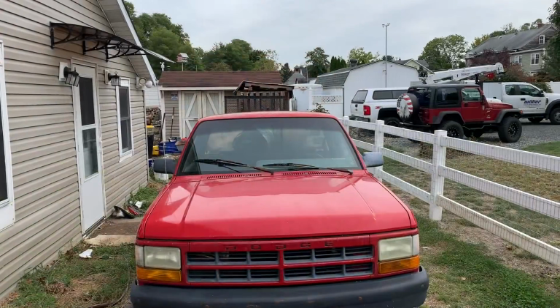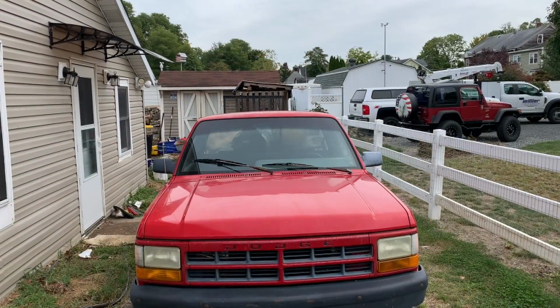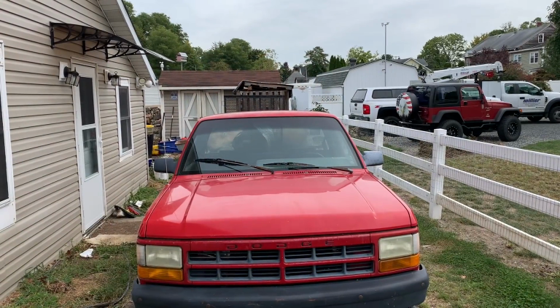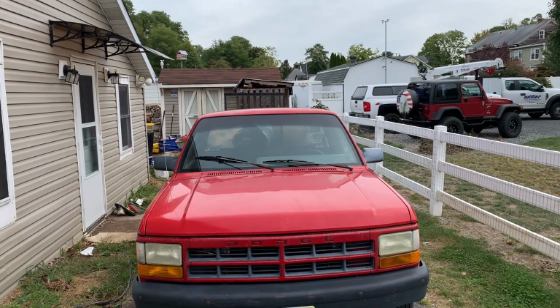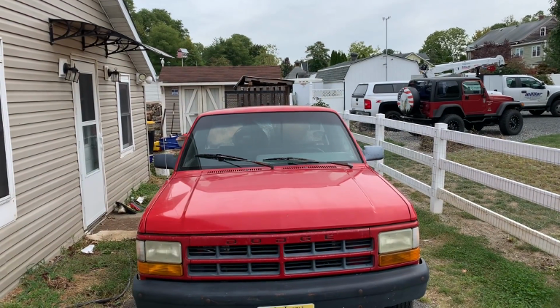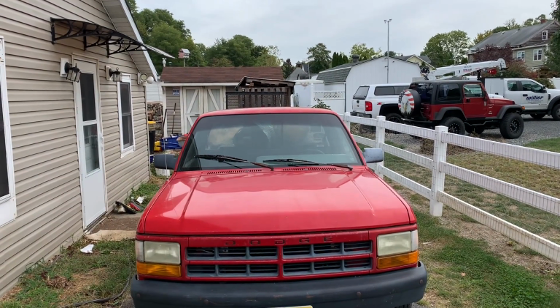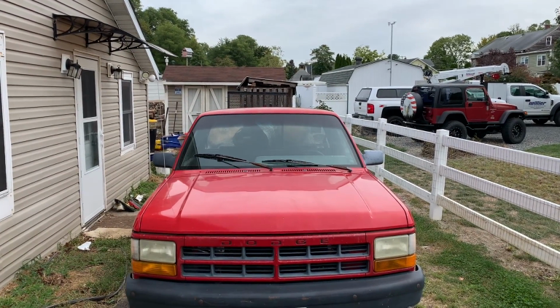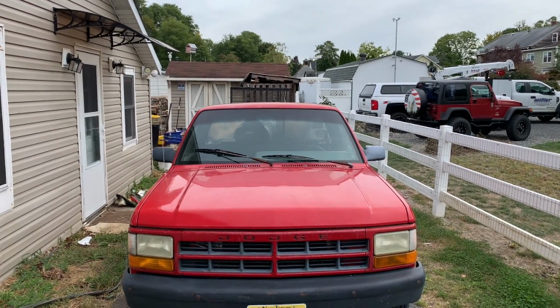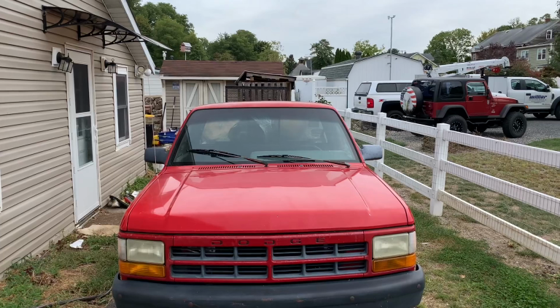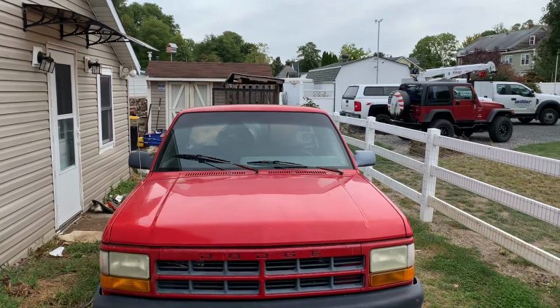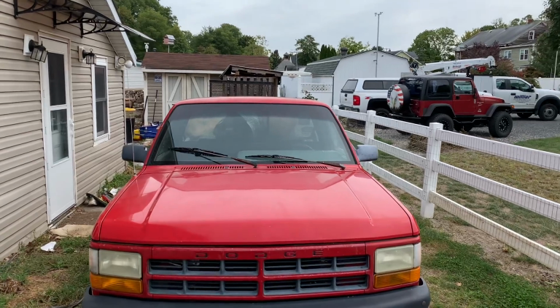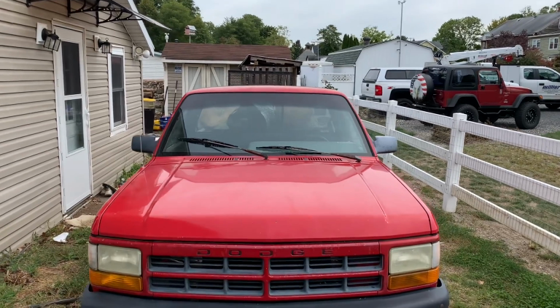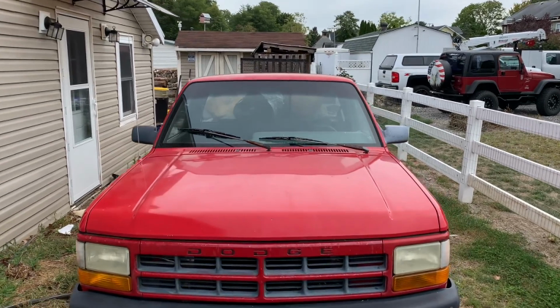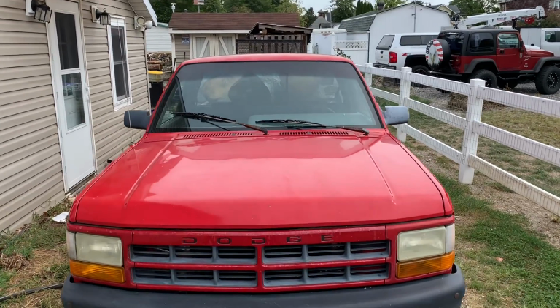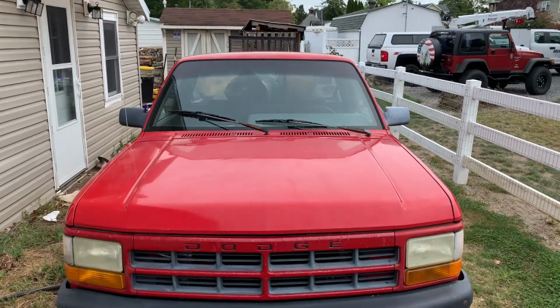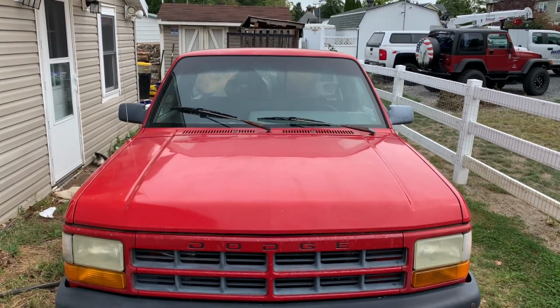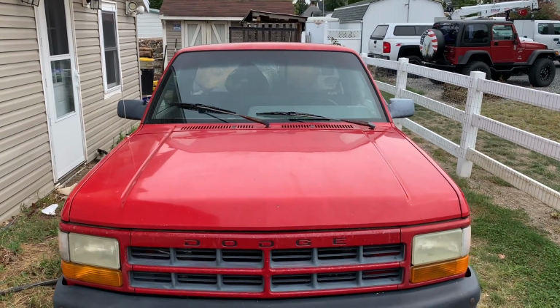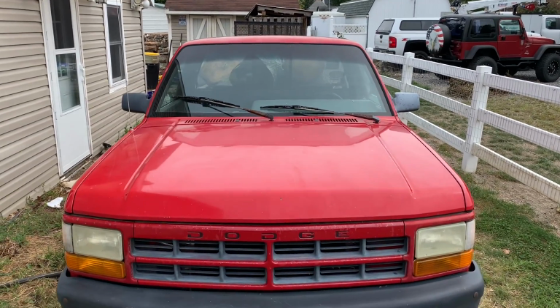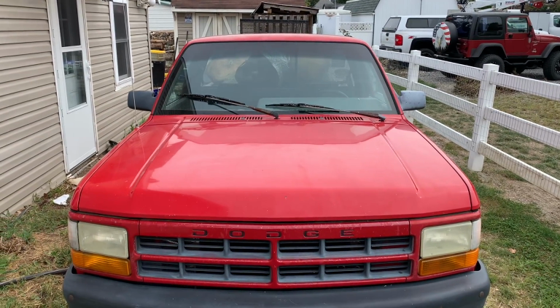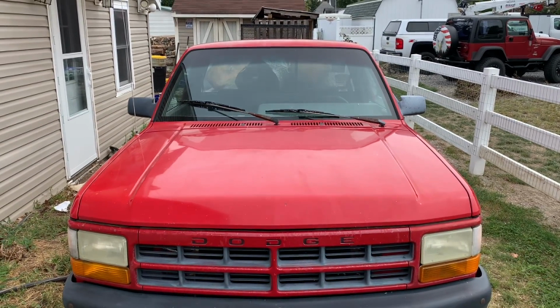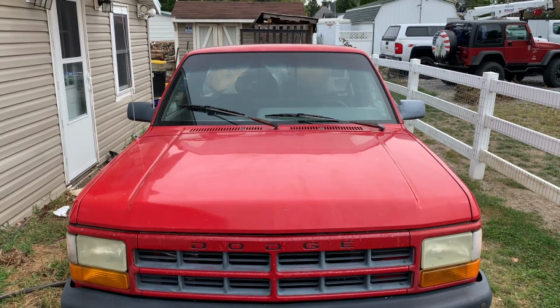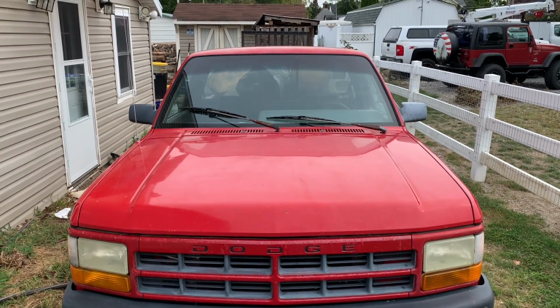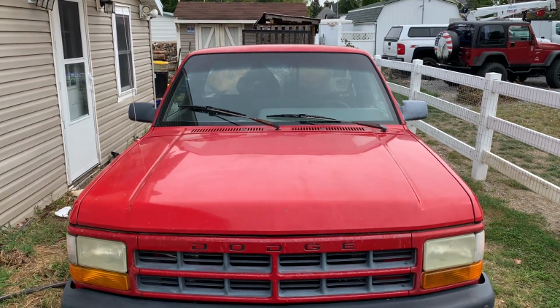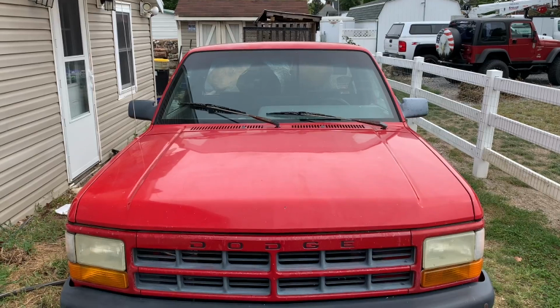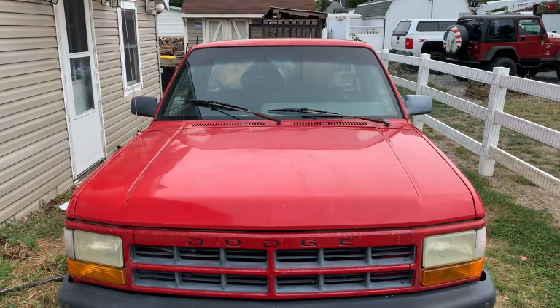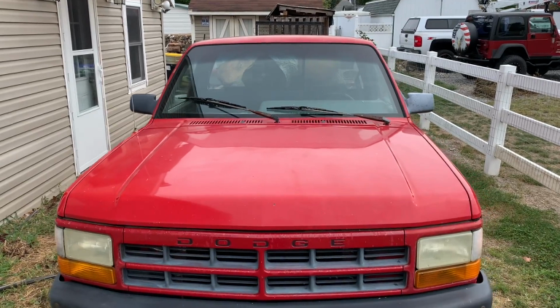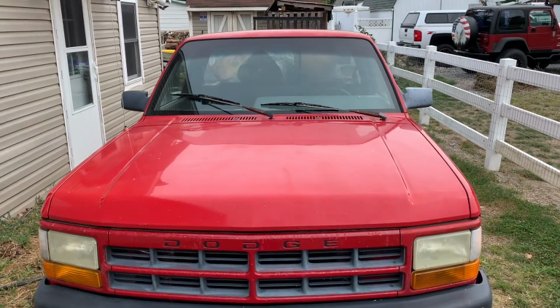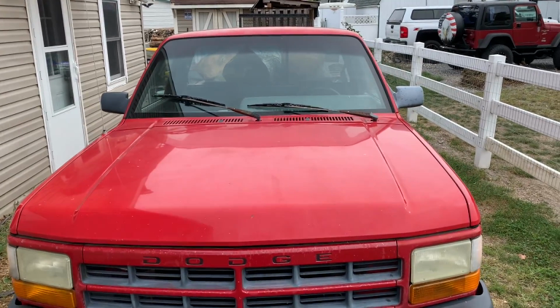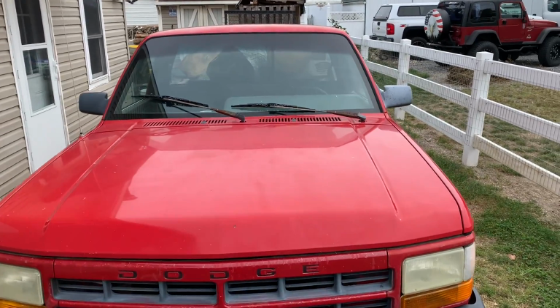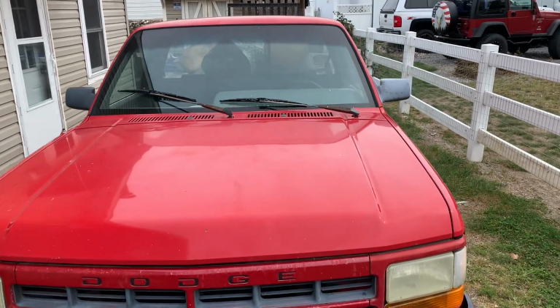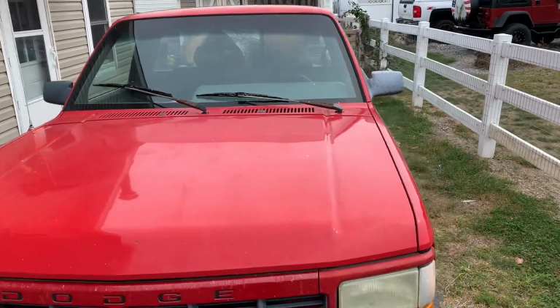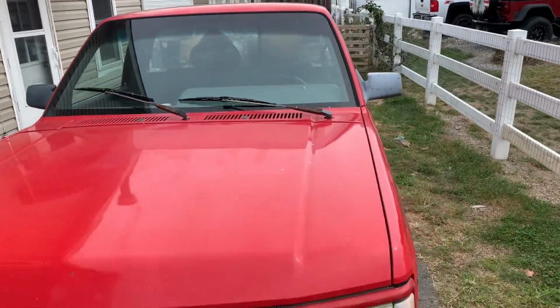Now you're all familiar with this $200 truck, little Dodge Dakota from 1995. Got her running good. Now she's saving me some money. Let's see what we got here.